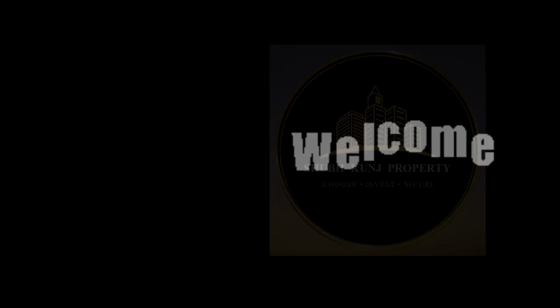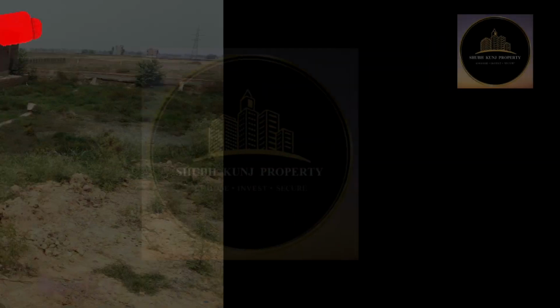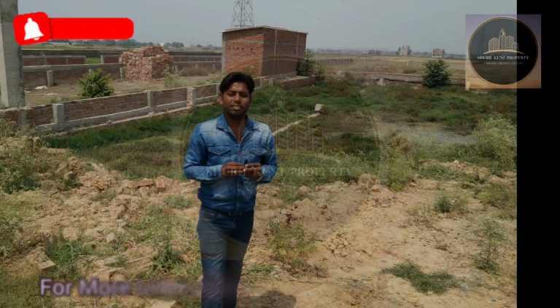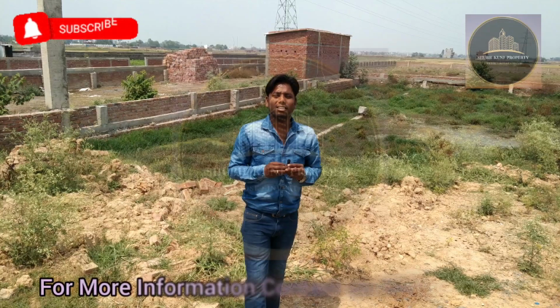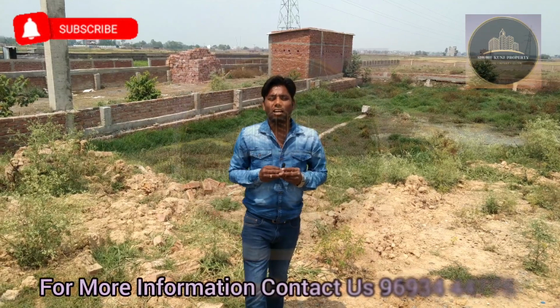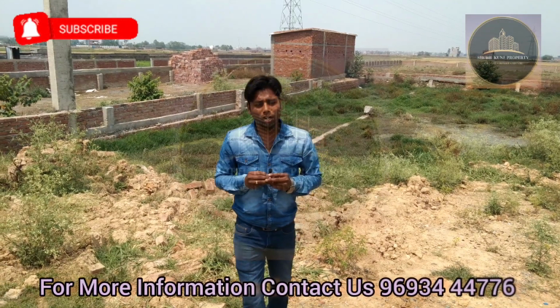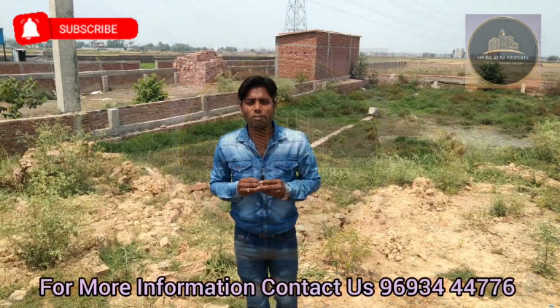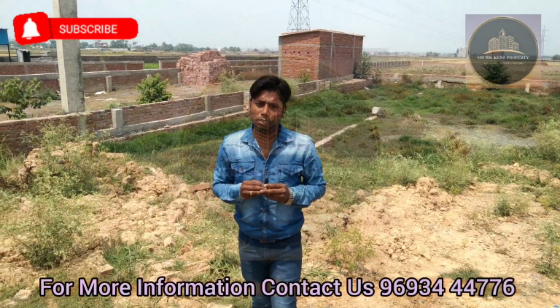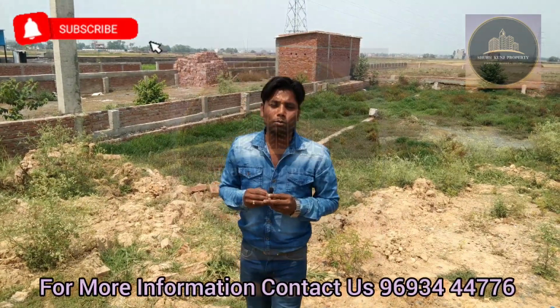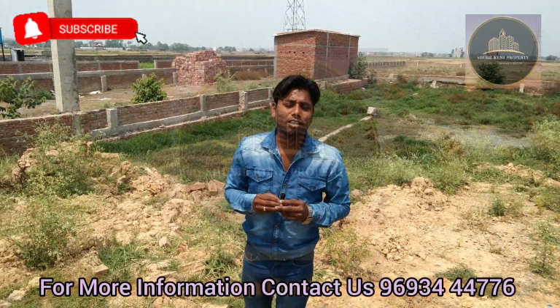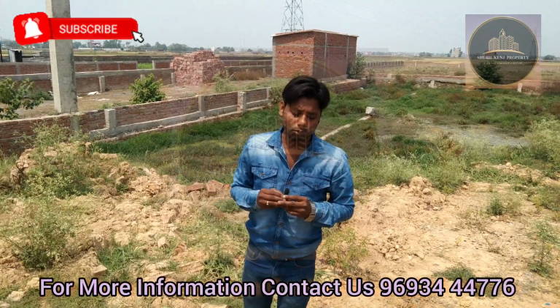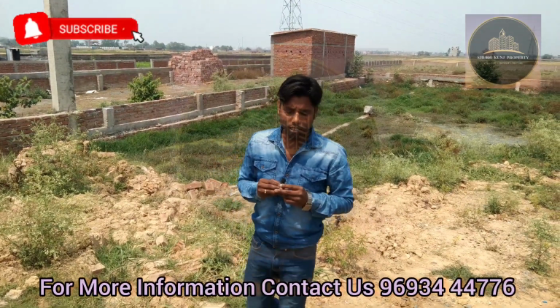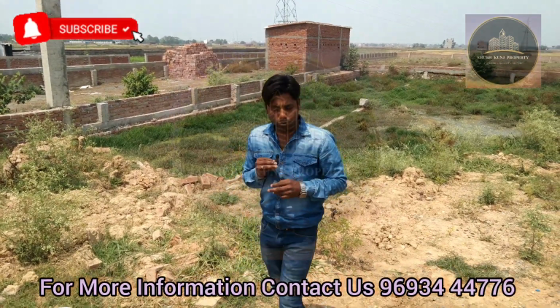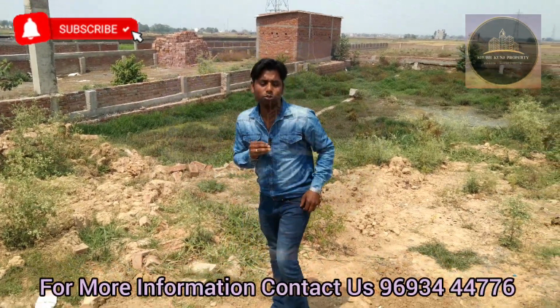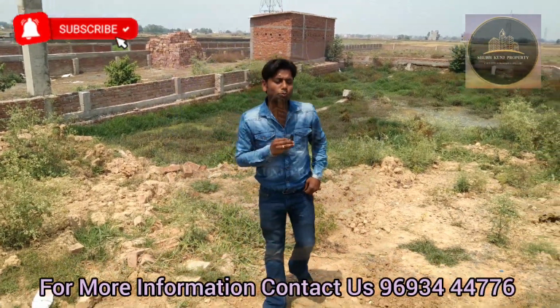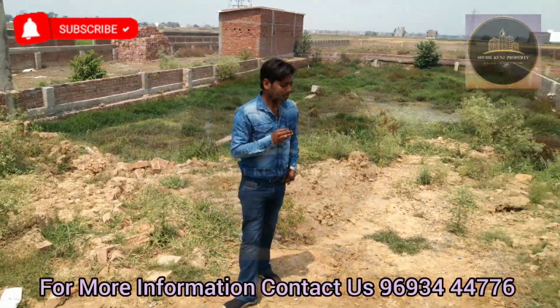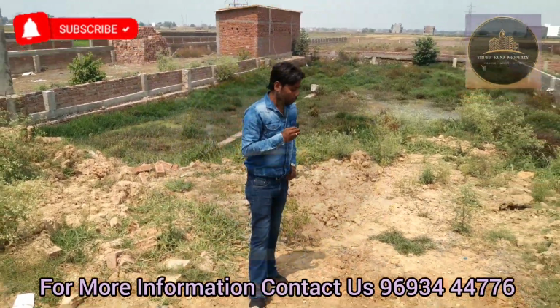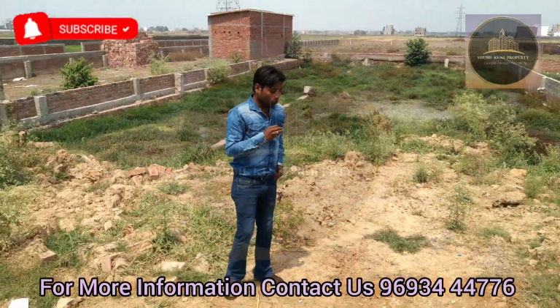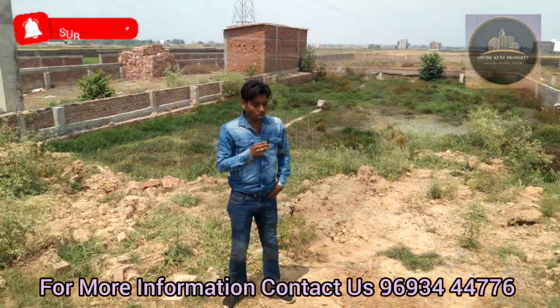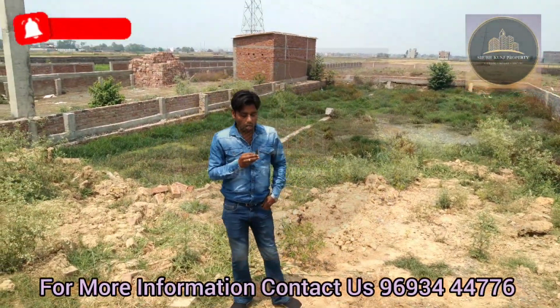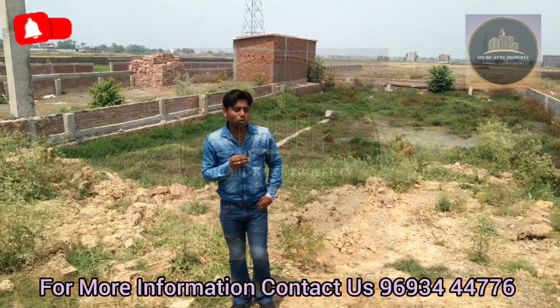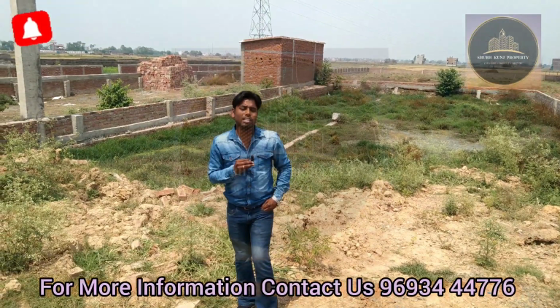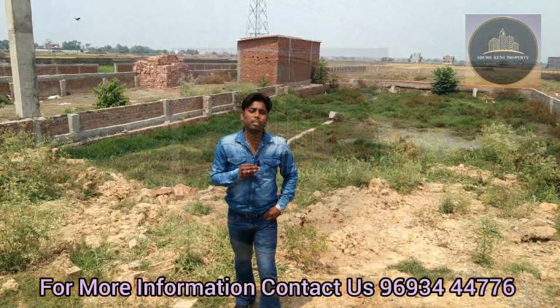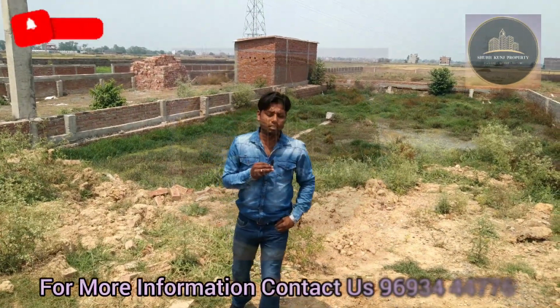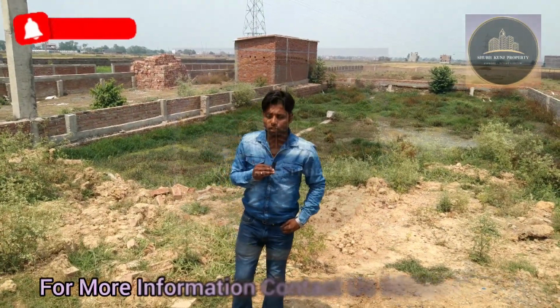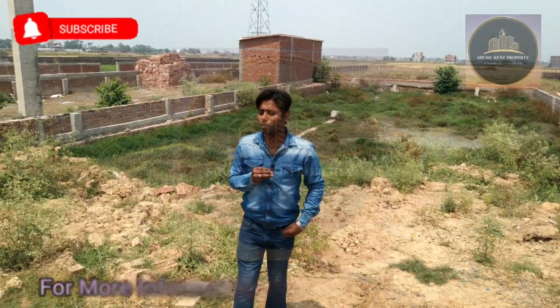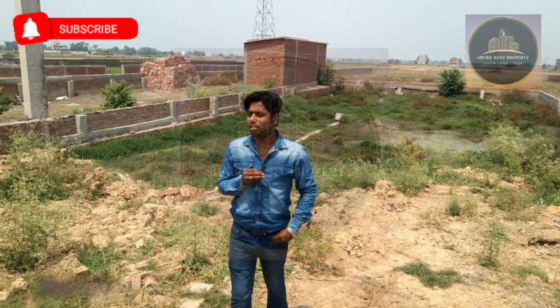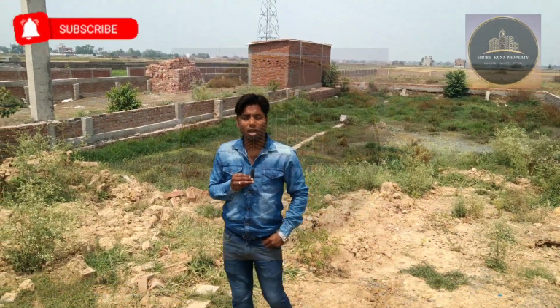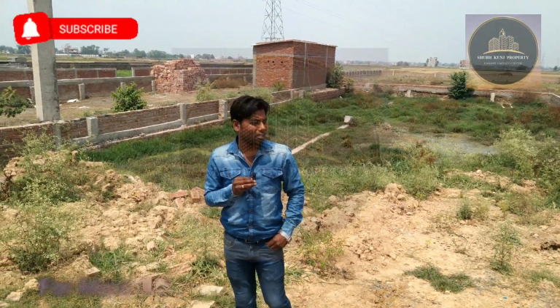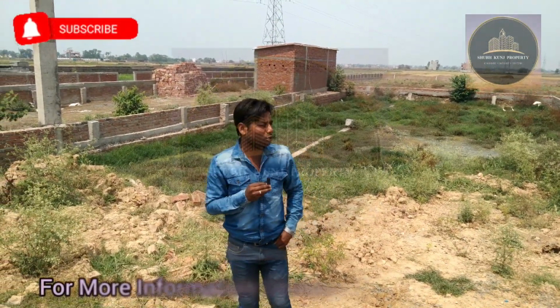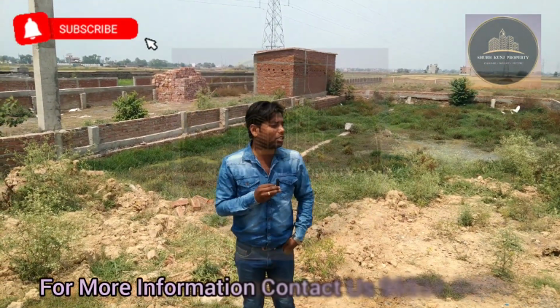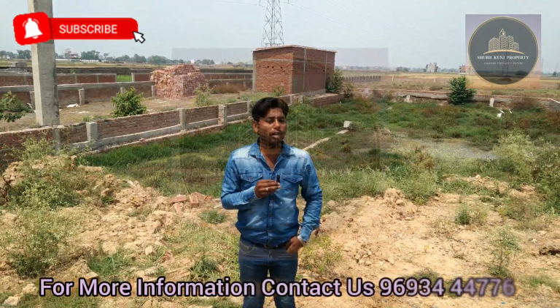Hello friends, one and only one with me, Krunarkumar. You are welcome to our YouTube channel on all properties. We always bring a good location for you, and today we bring a commercial plot to you.